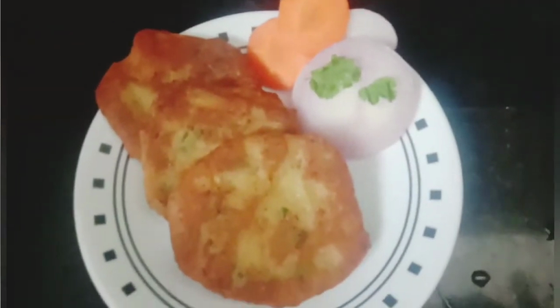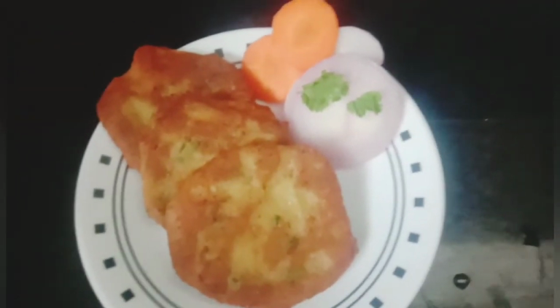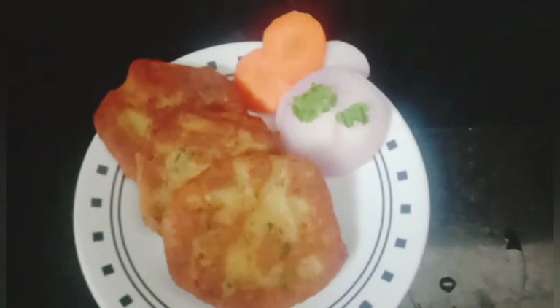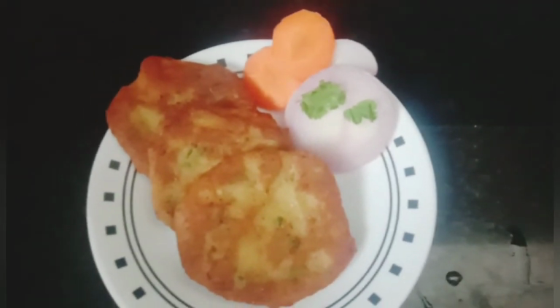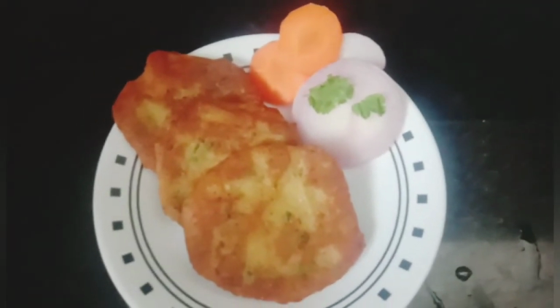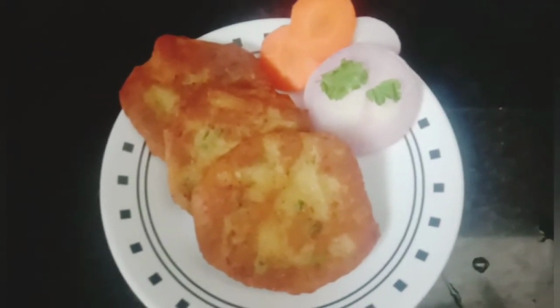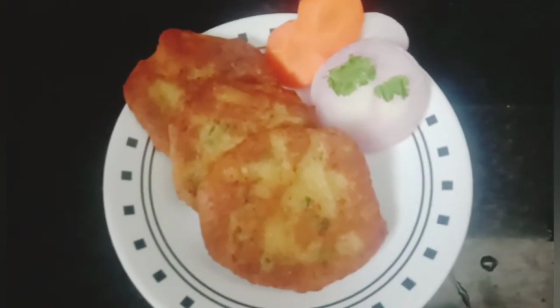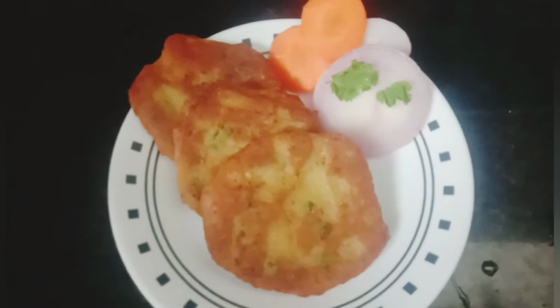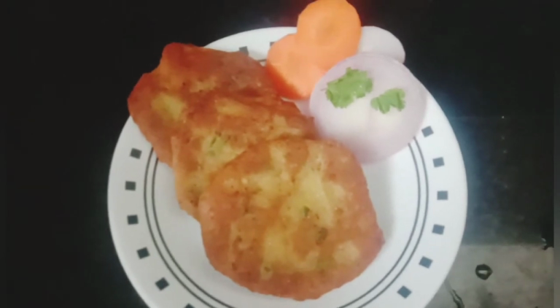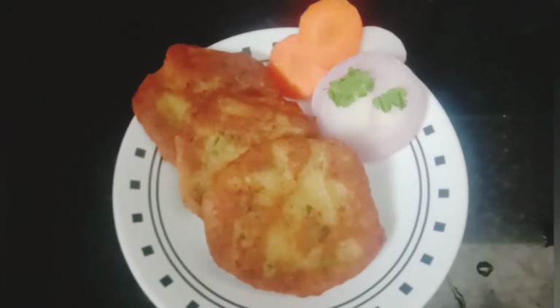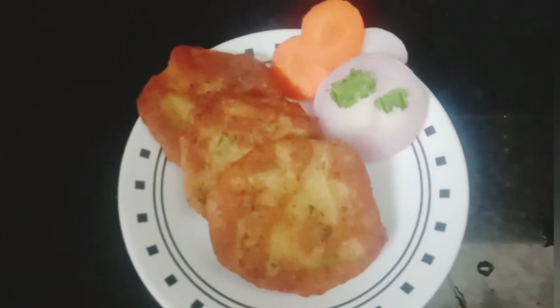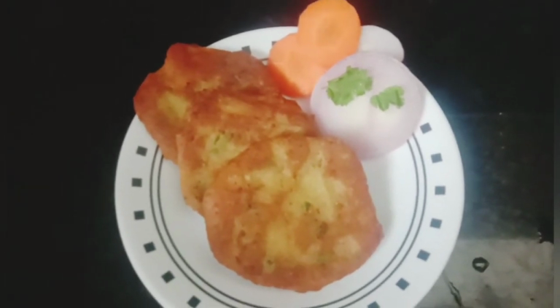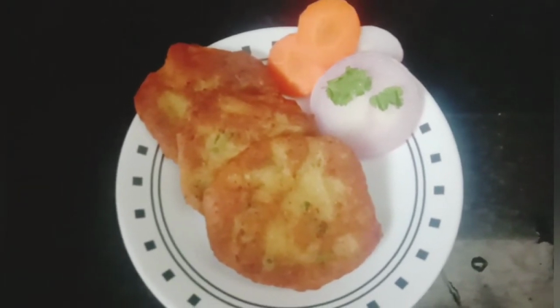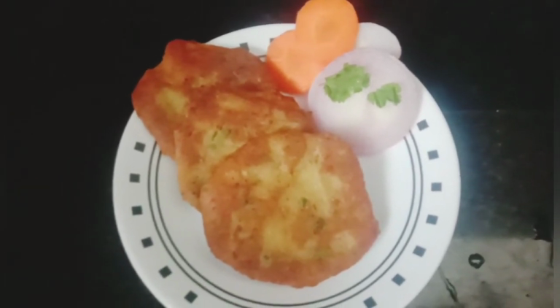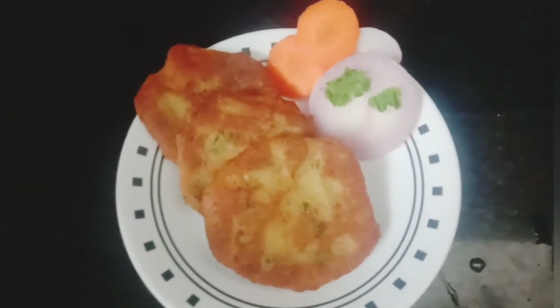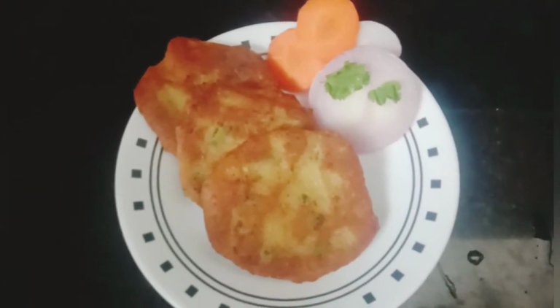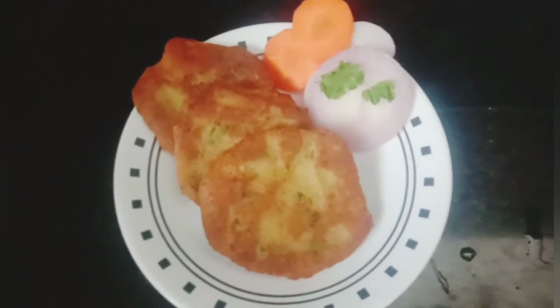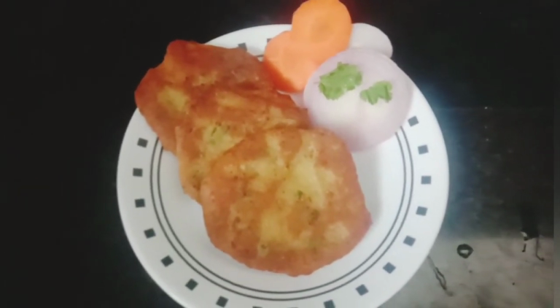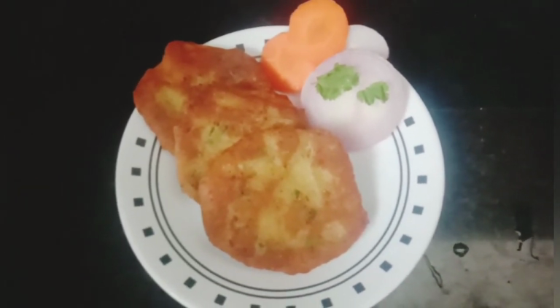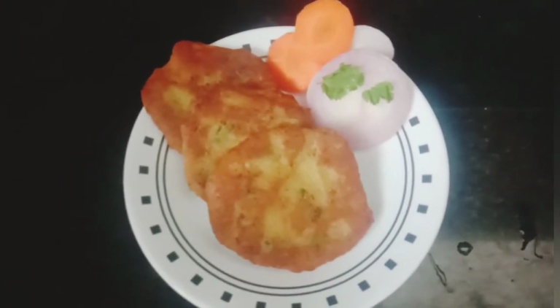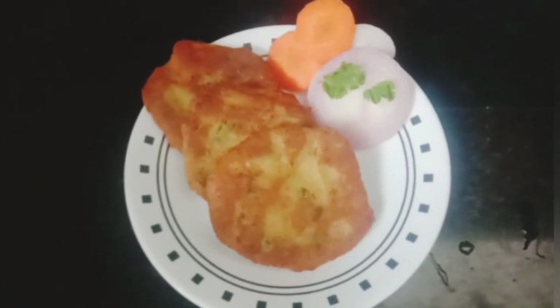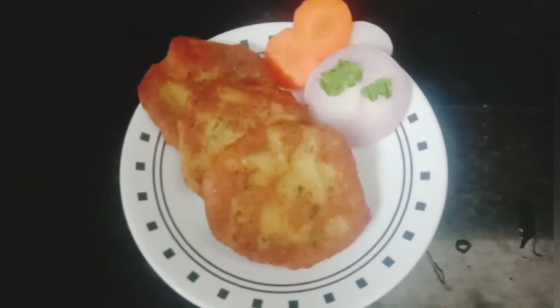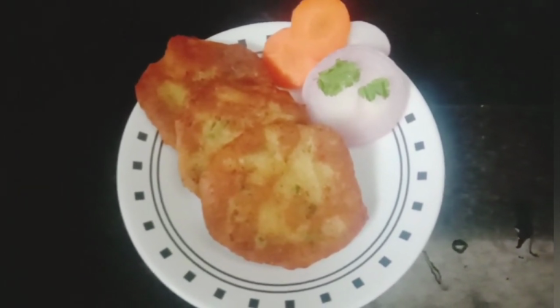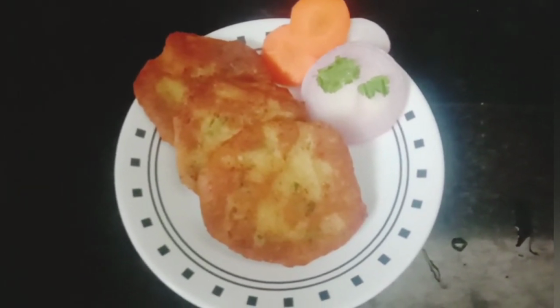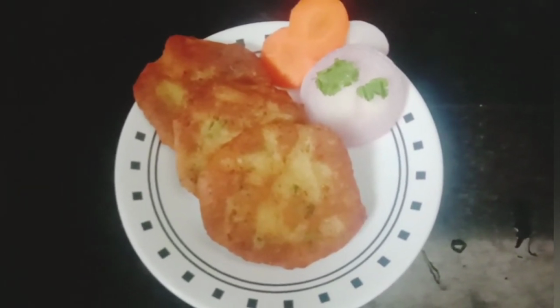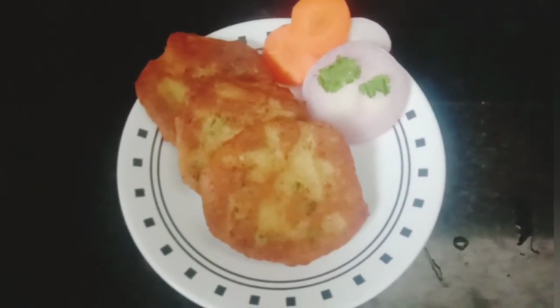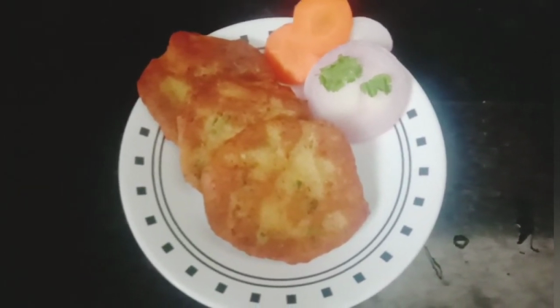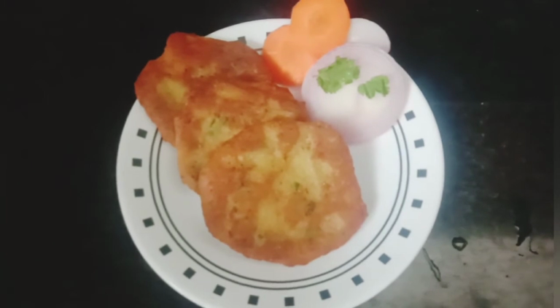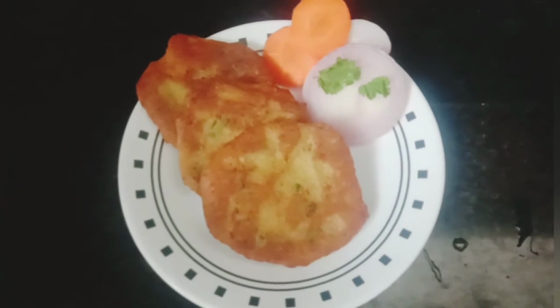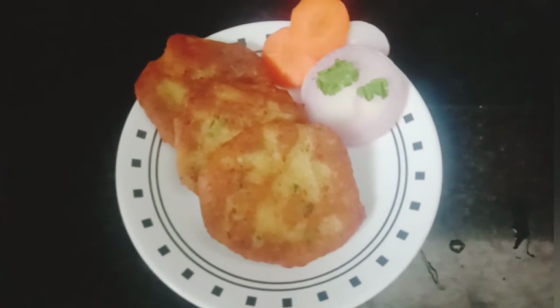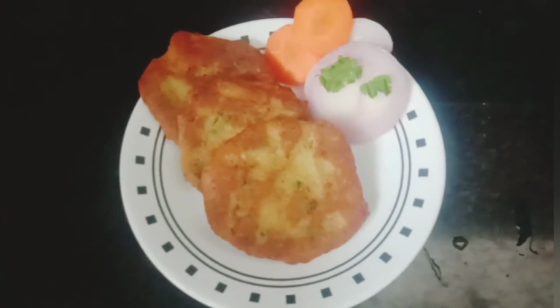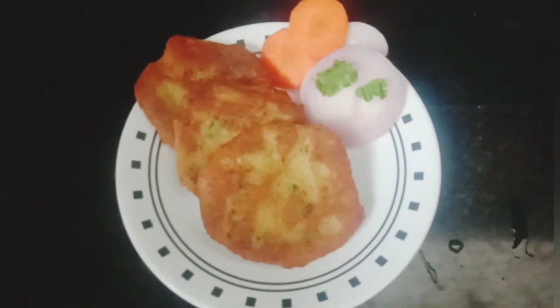This is a spicy chutney or sauce. Subscribe and like this recipe.